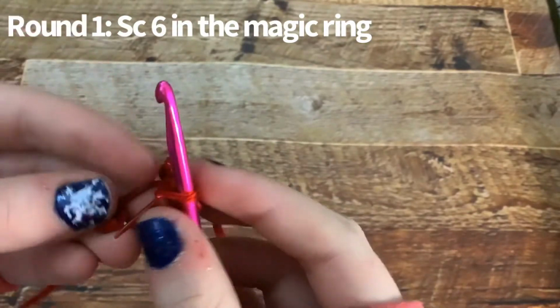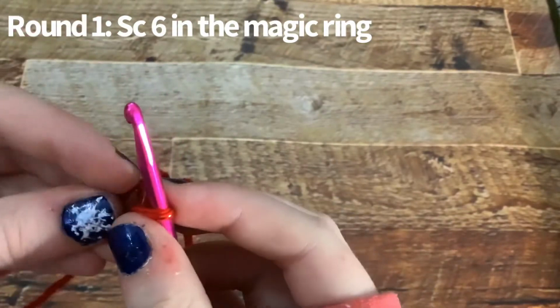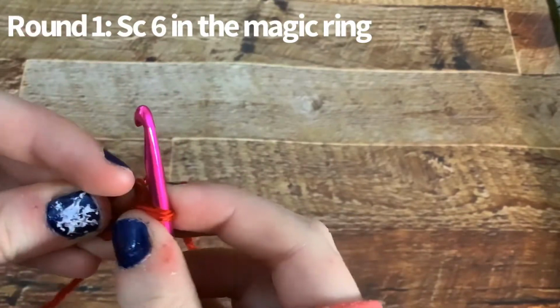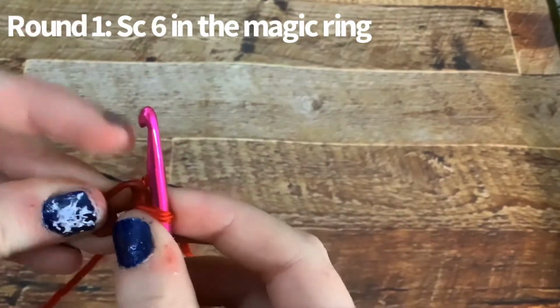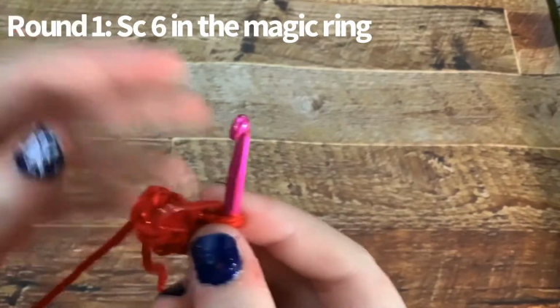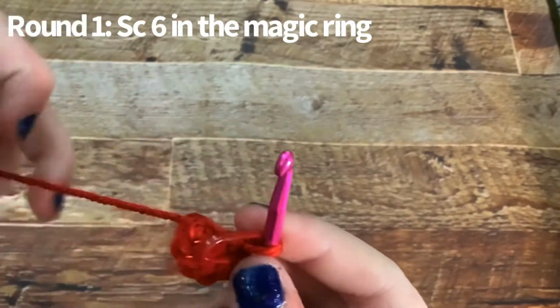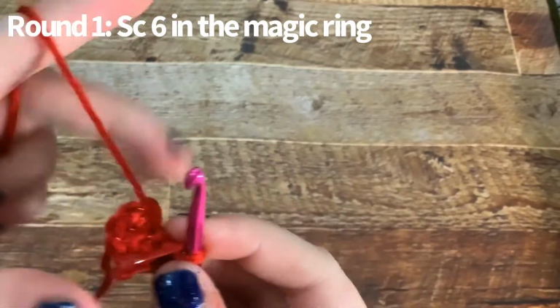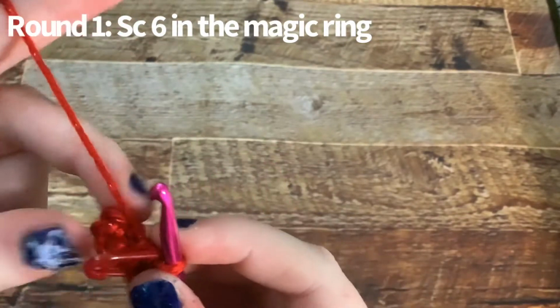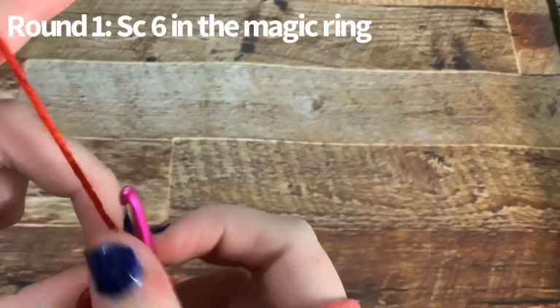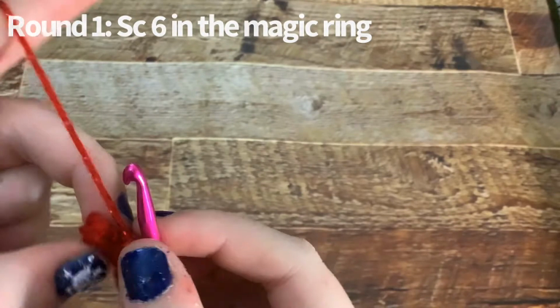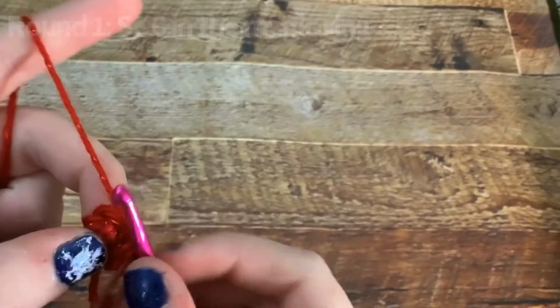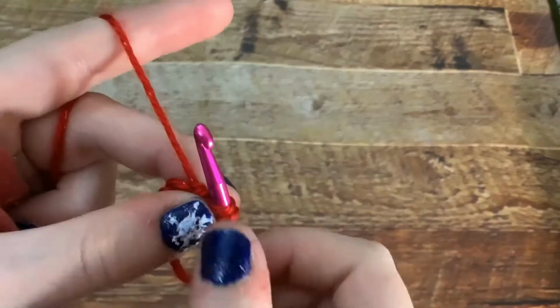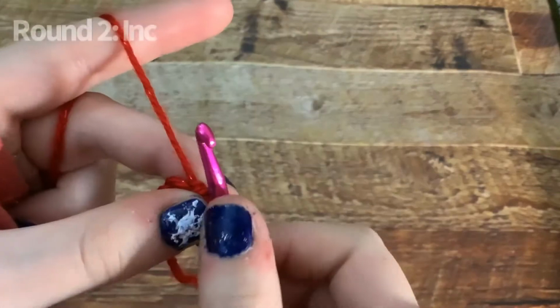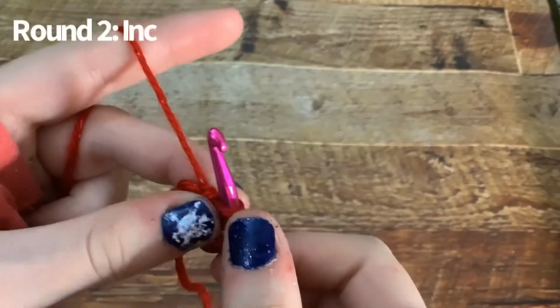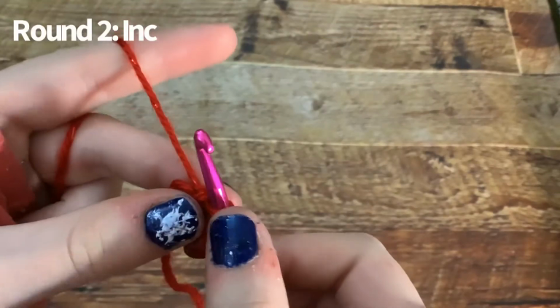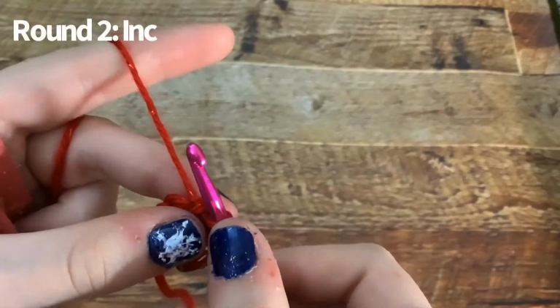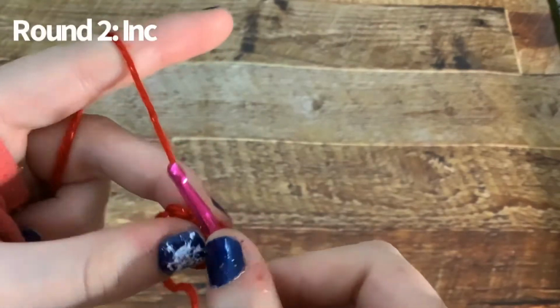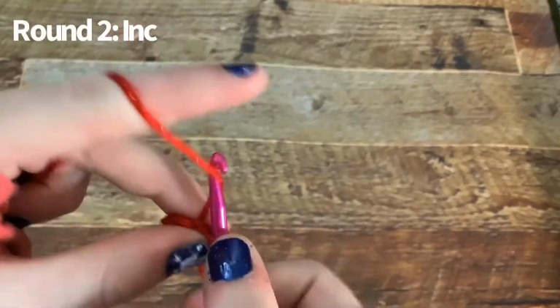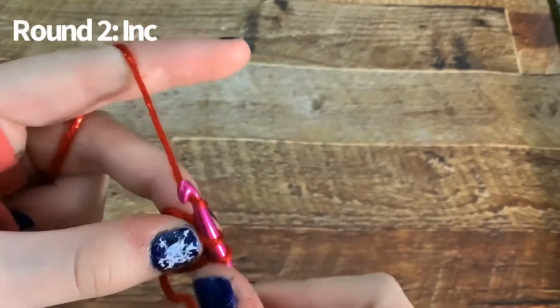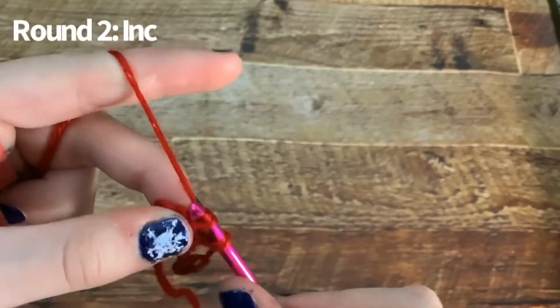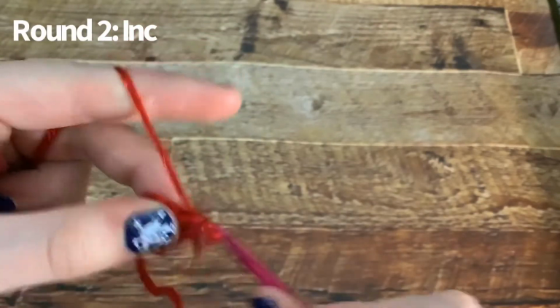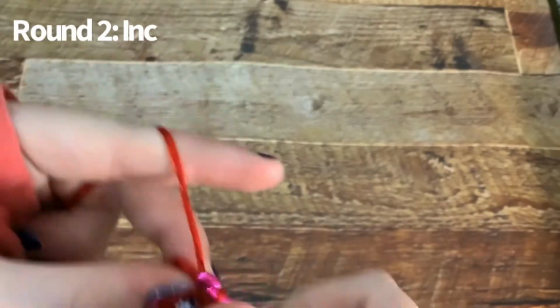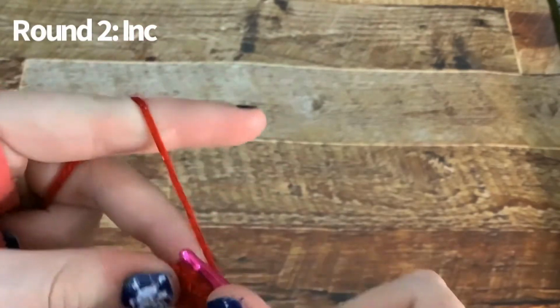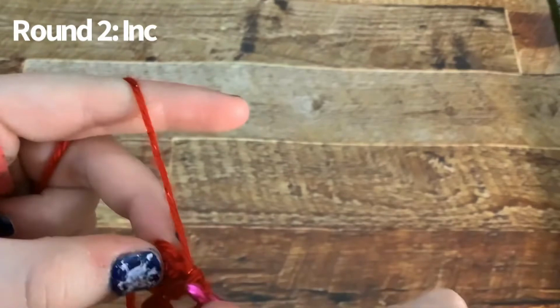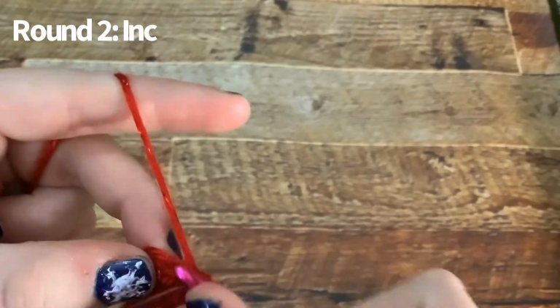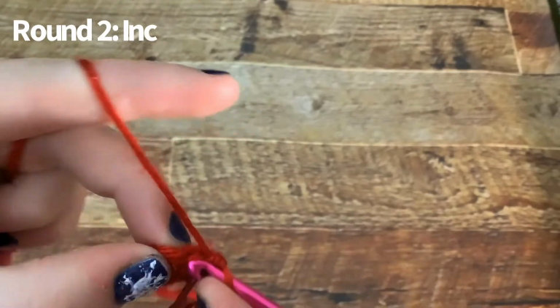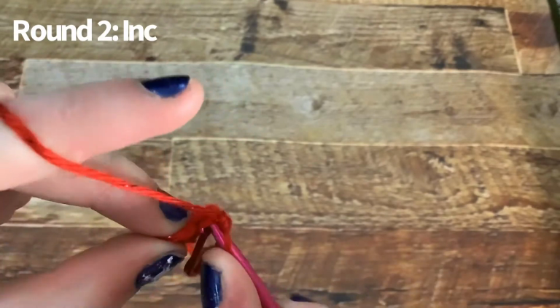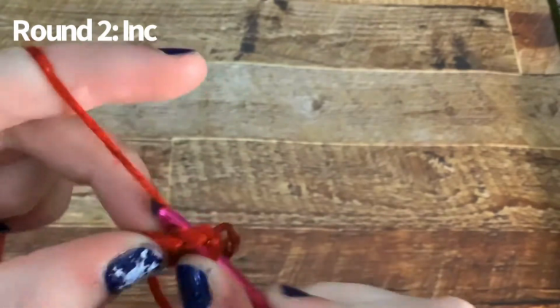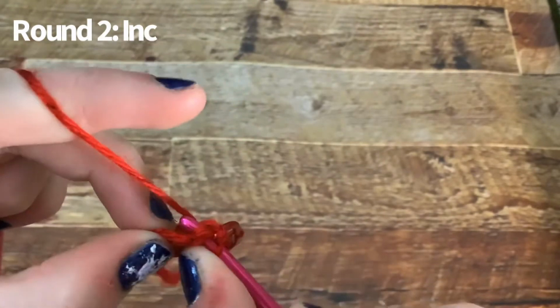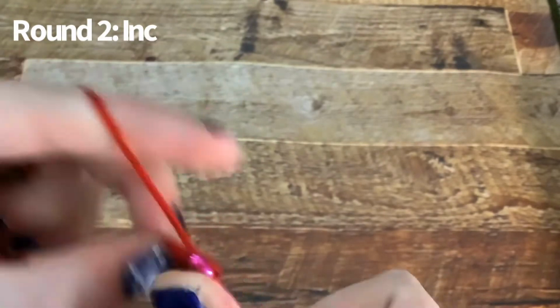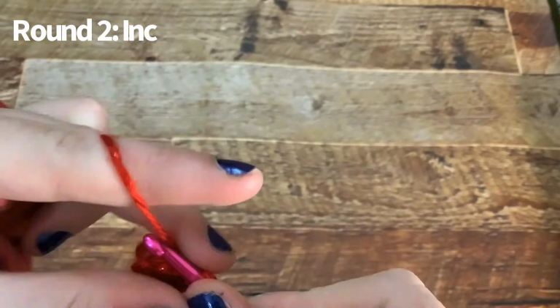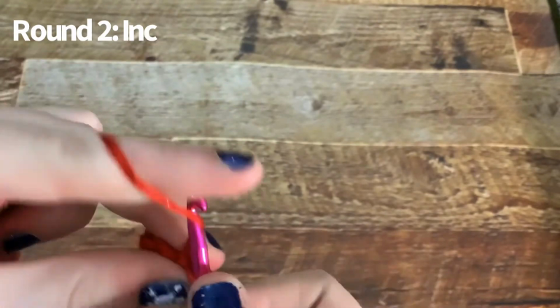Close the magic ring and put your stitch marker in. We will be doing an increasing round — for the increasing round you want to do an increase in each stitch, so at the end you have 12 stitches.